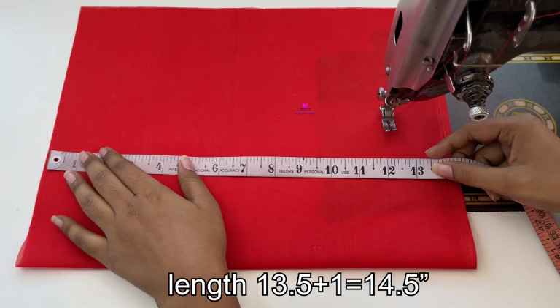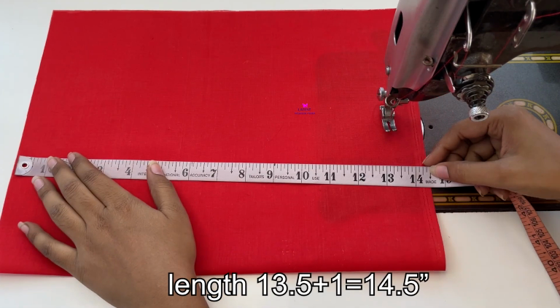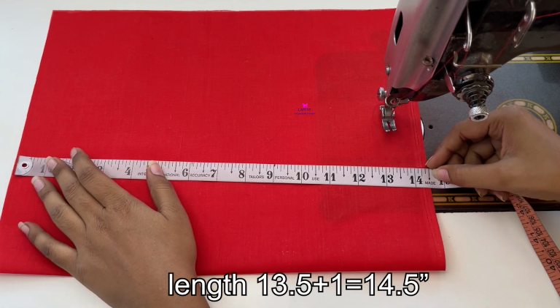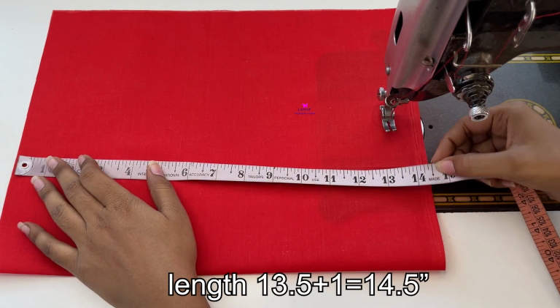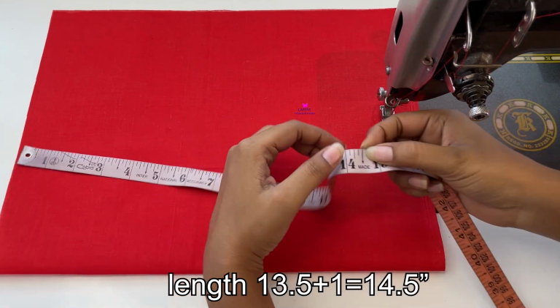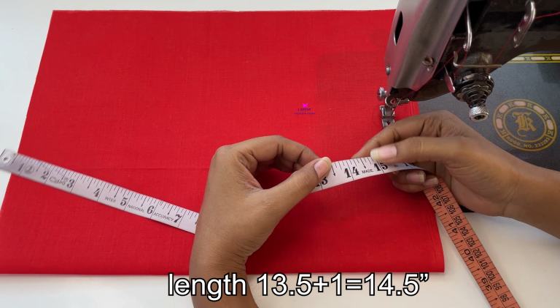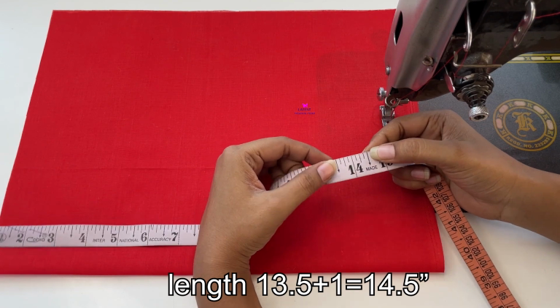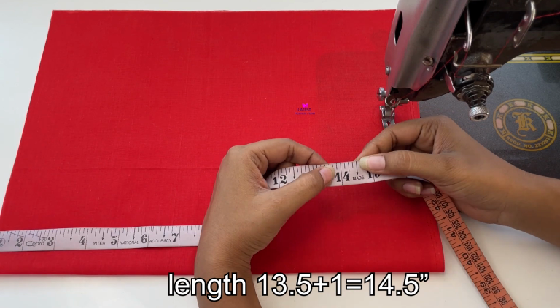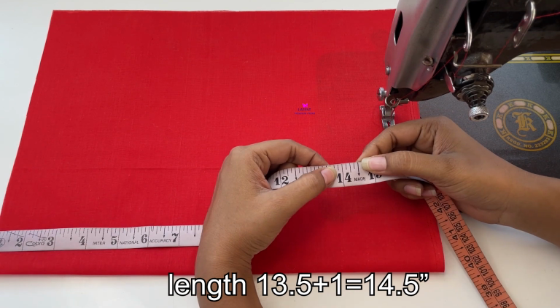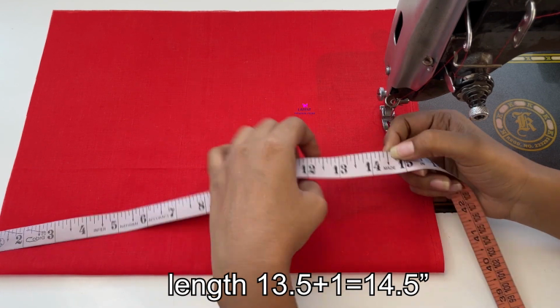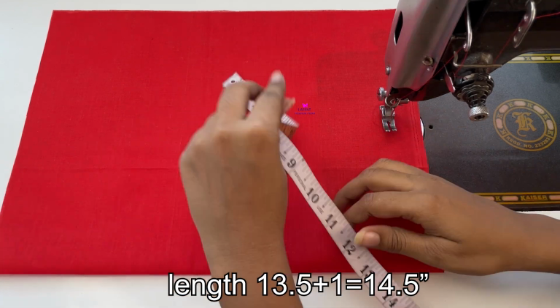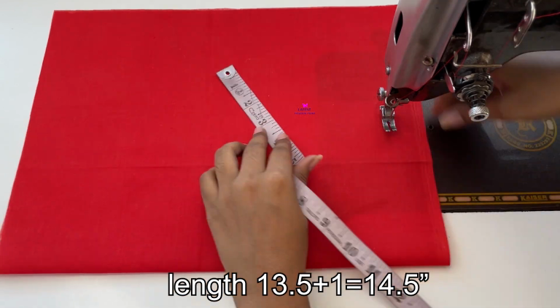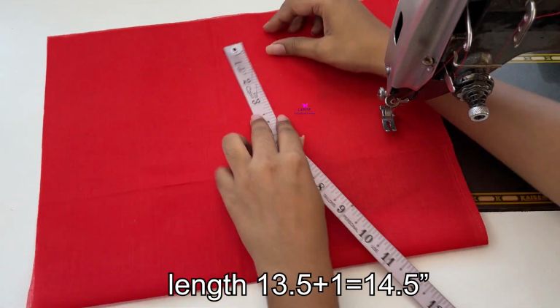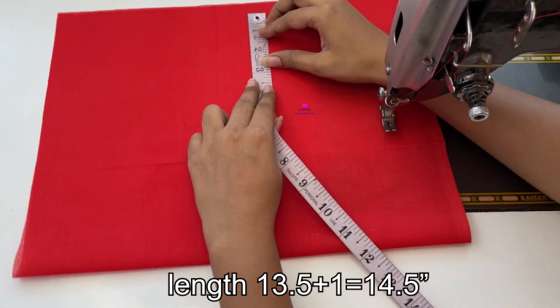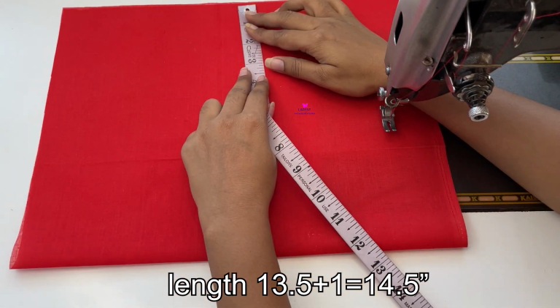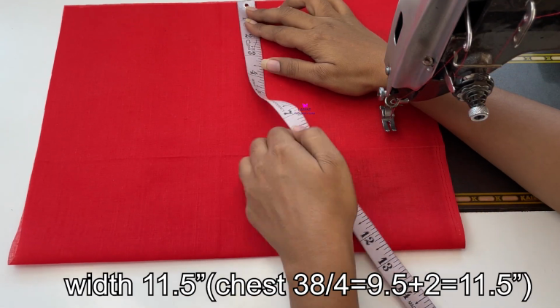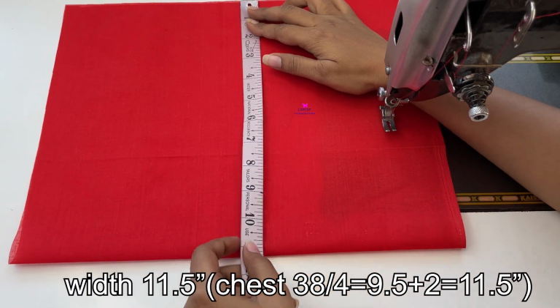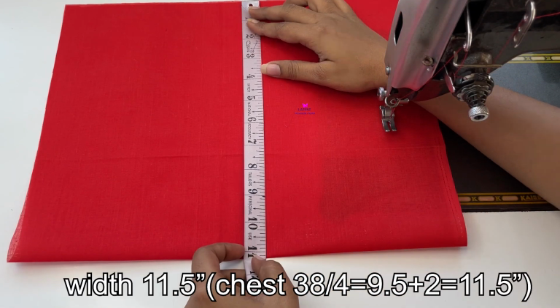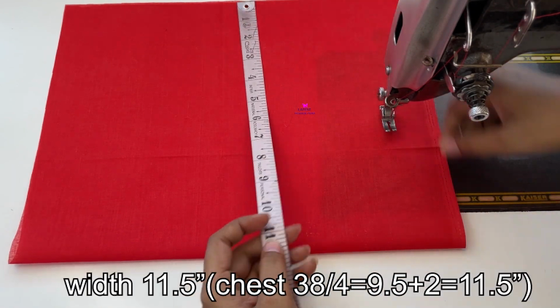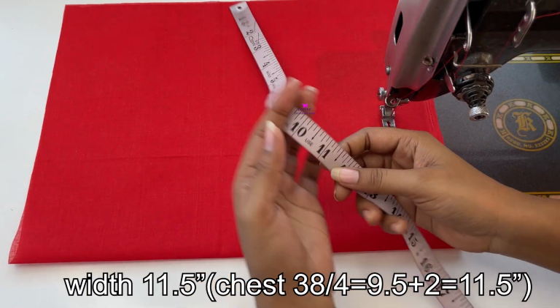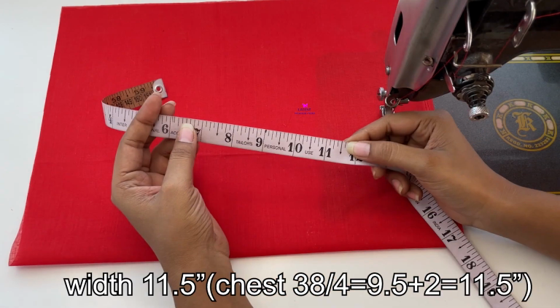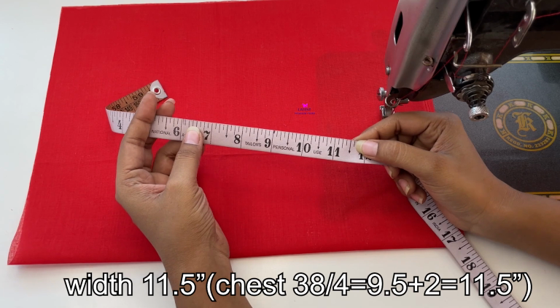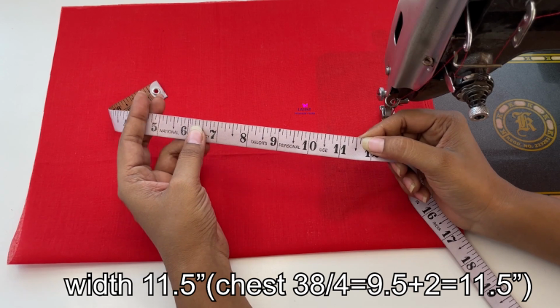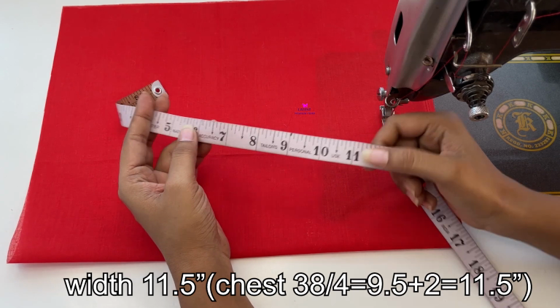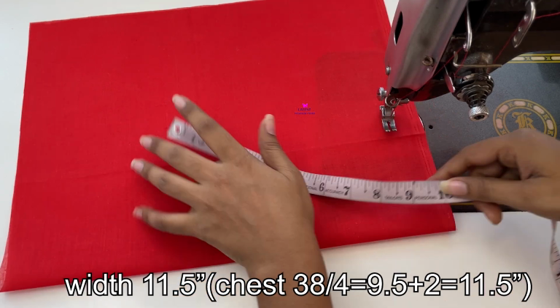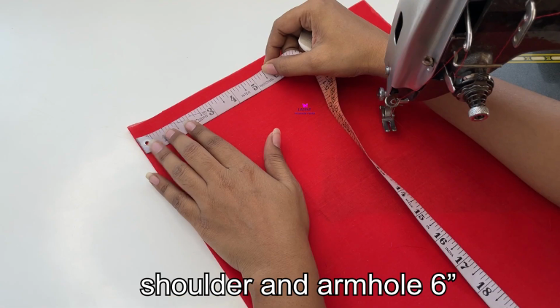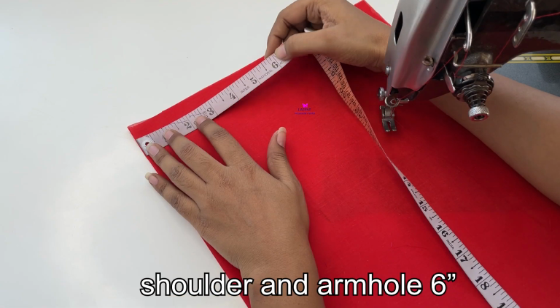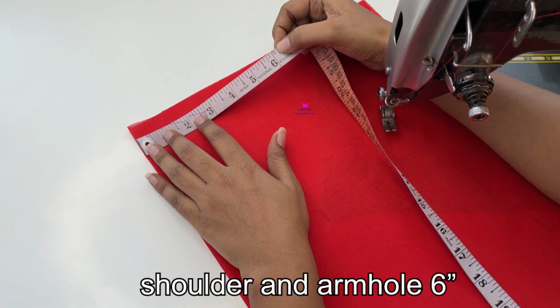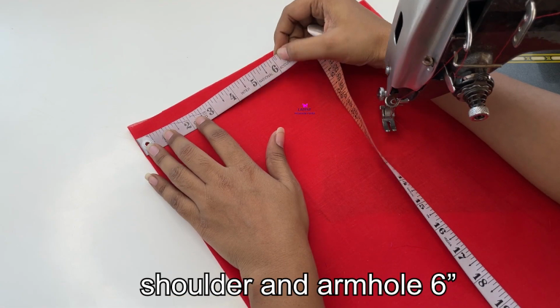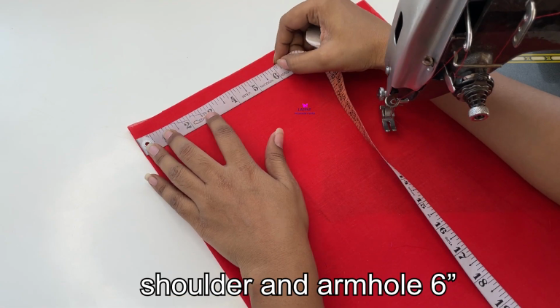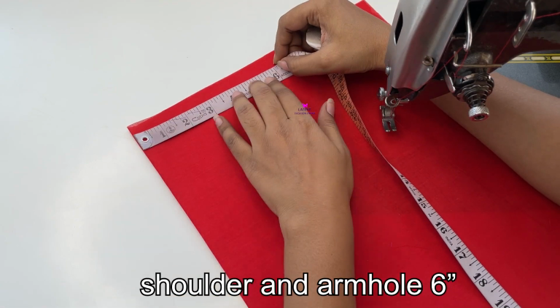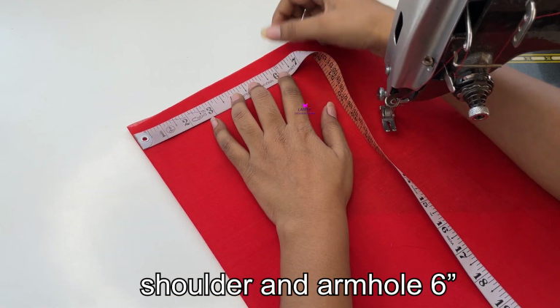We put the long line which was in the back — 1.5 inches. The fold is here, 1.5 inches. We will also take 6 inches here.